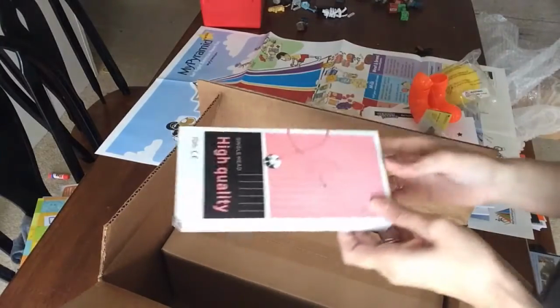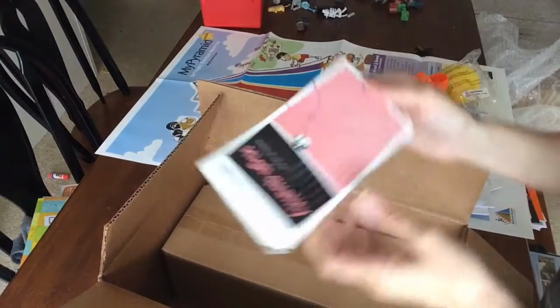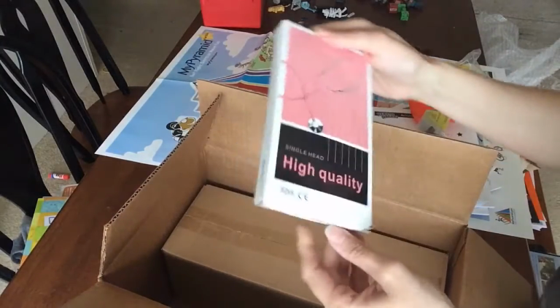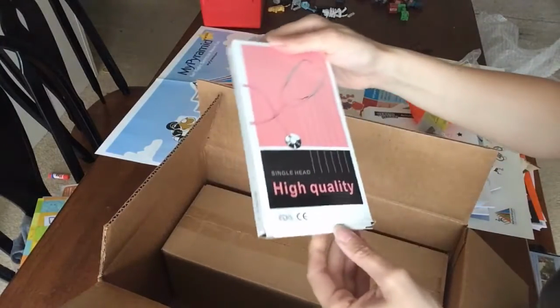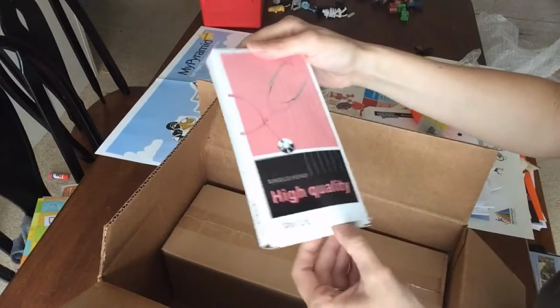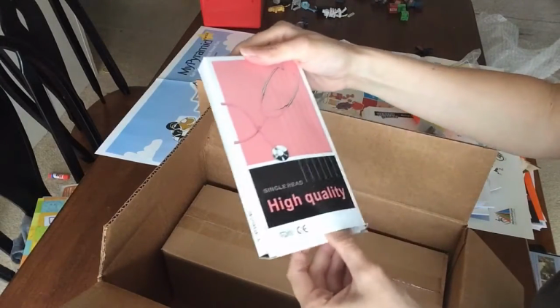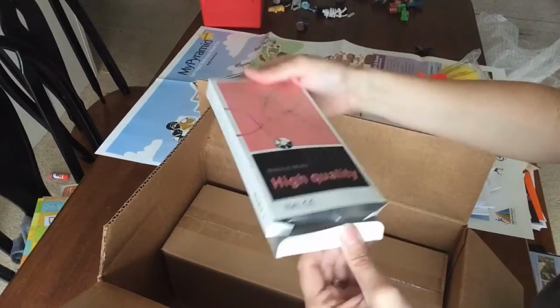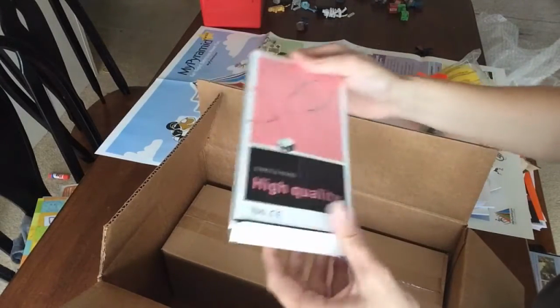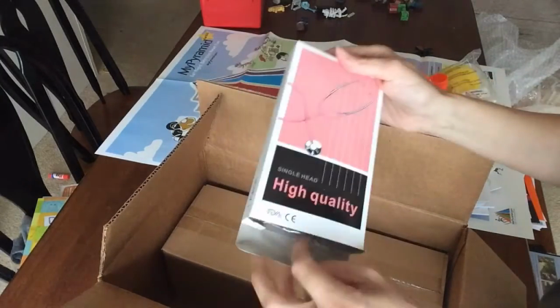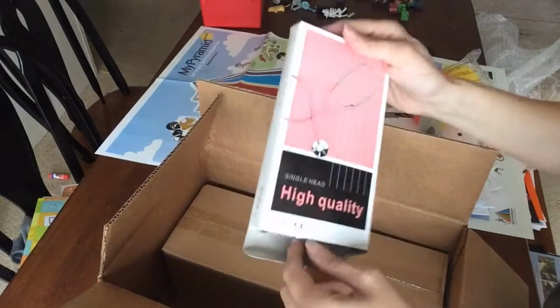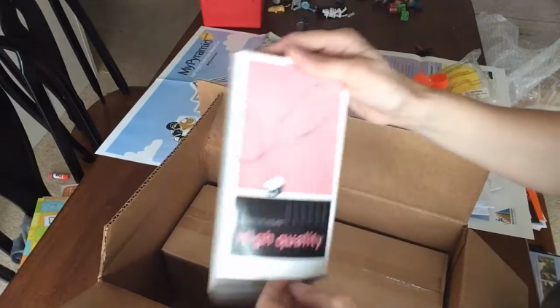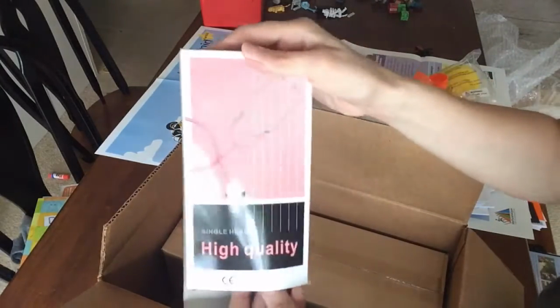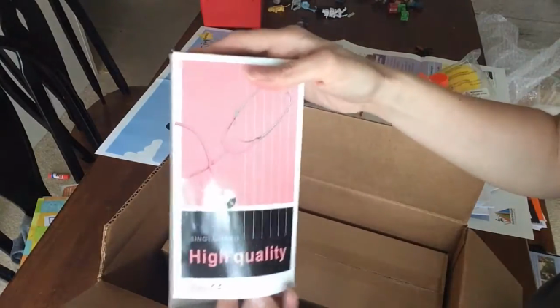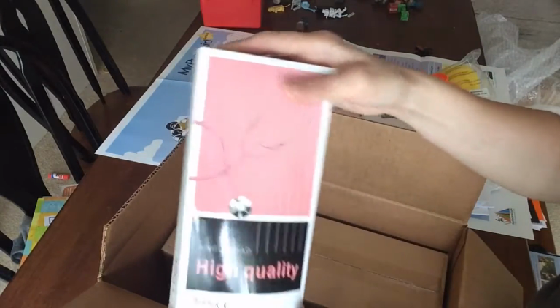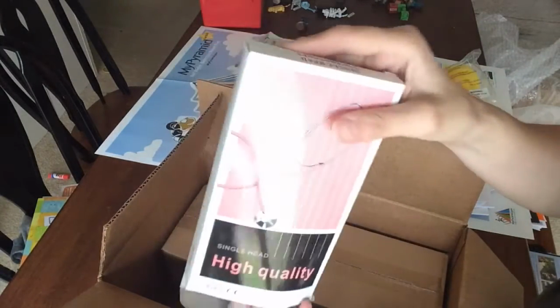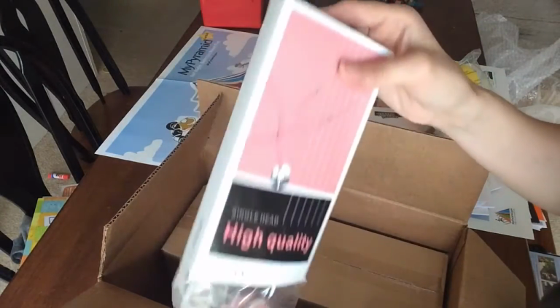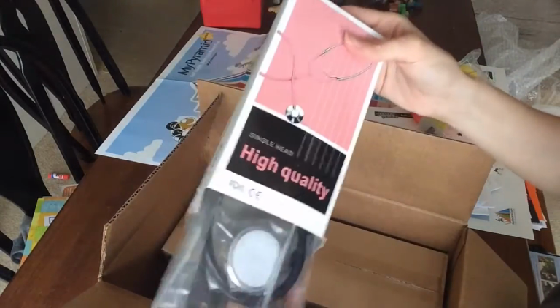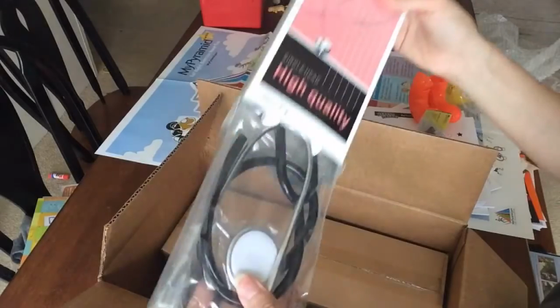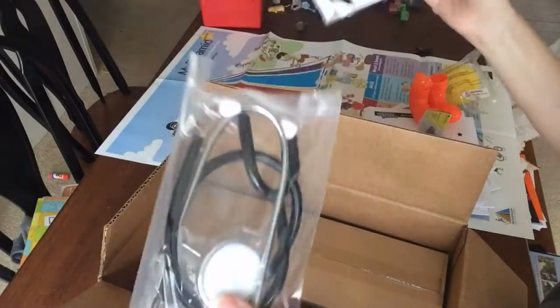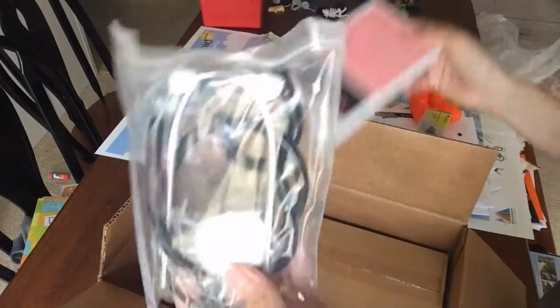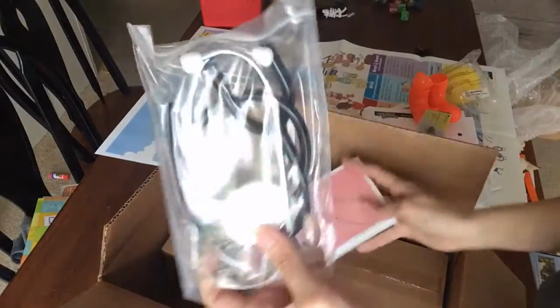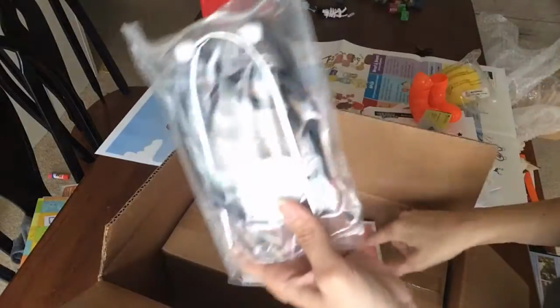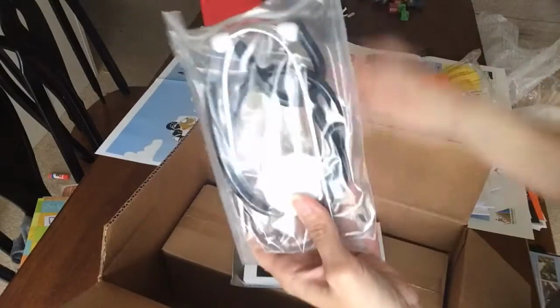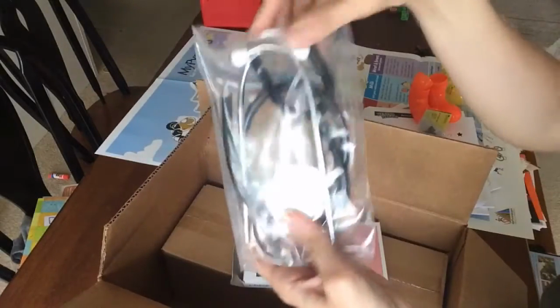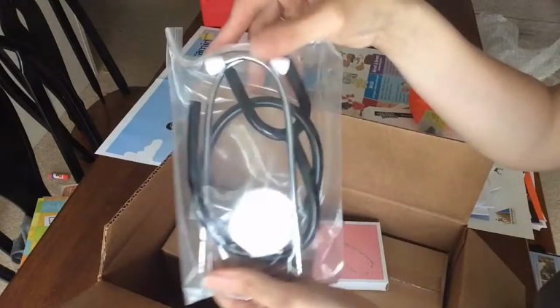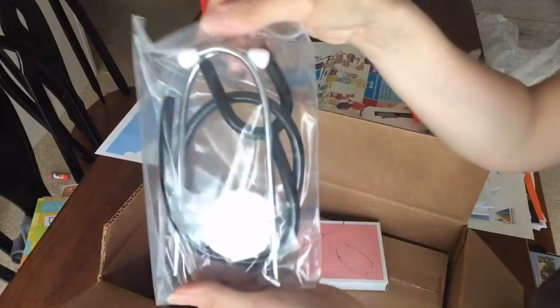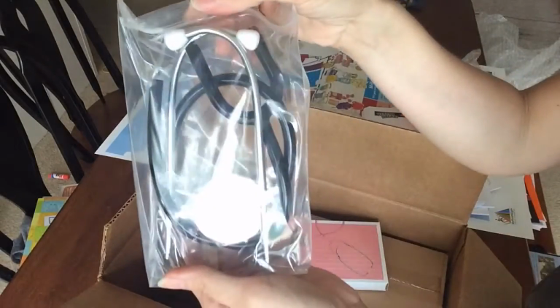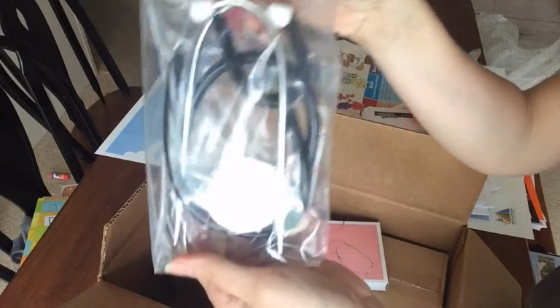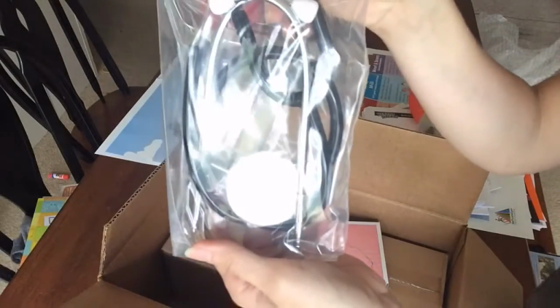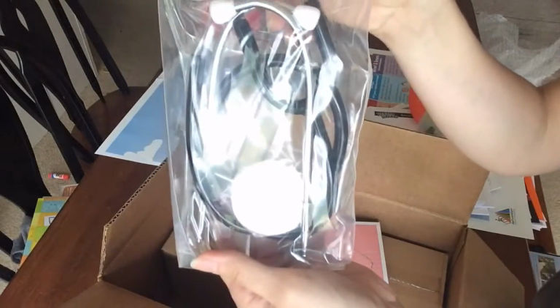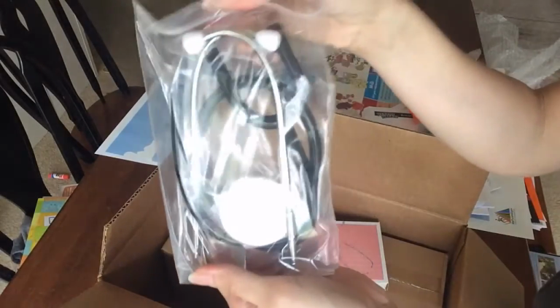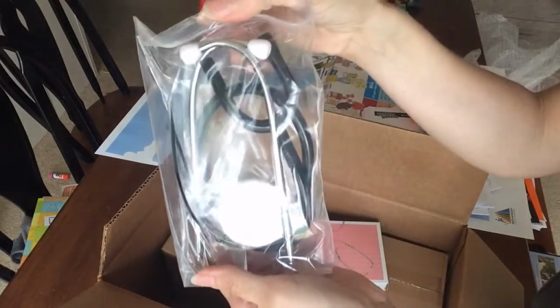We have these handy little containers, so we'll have to see what all we'll be using with all this stuff. We also have a stethoscope included in our pack.